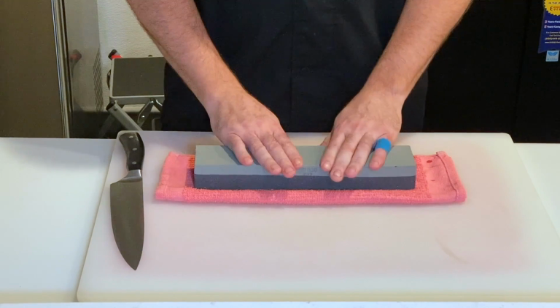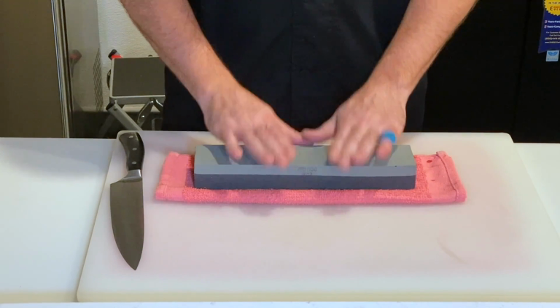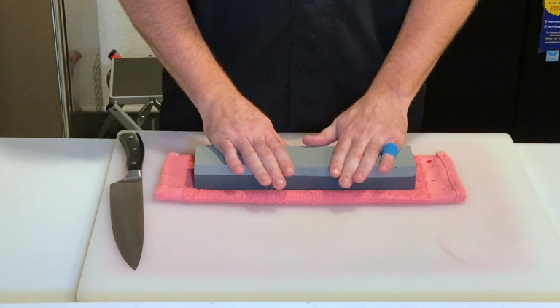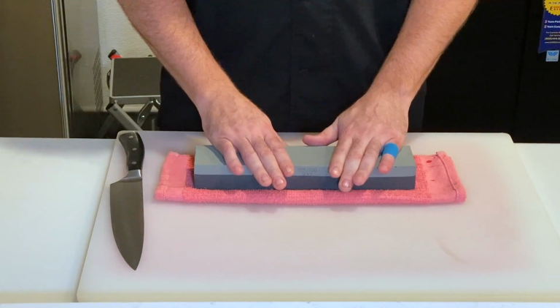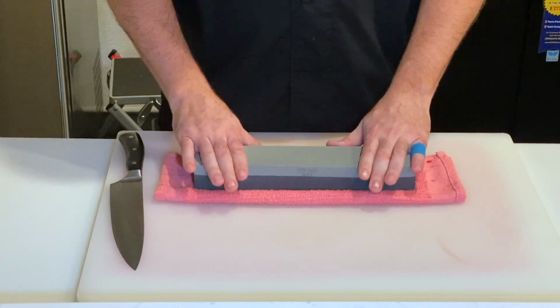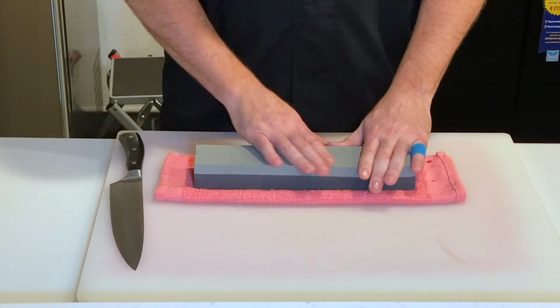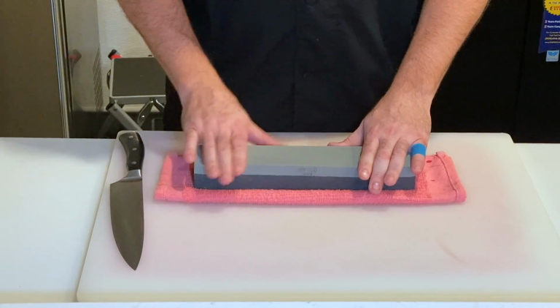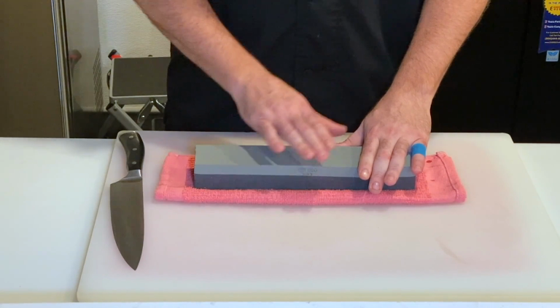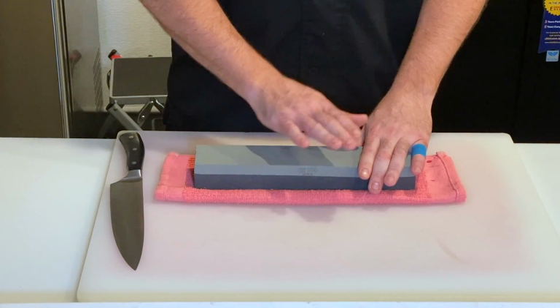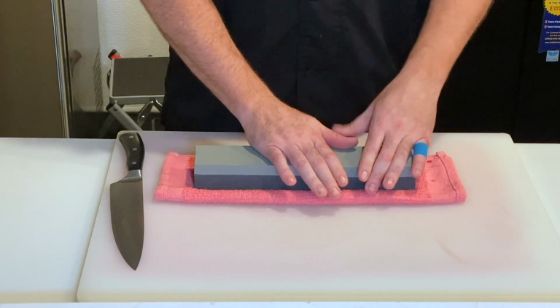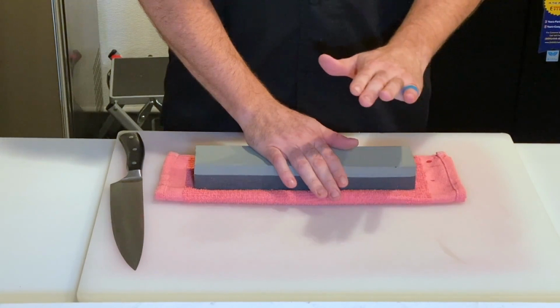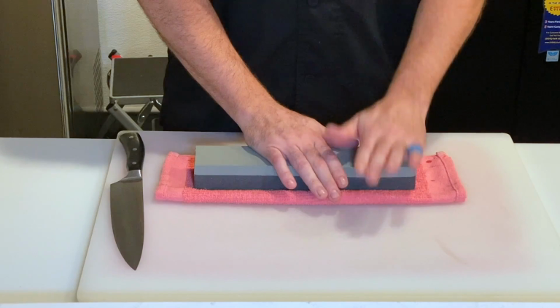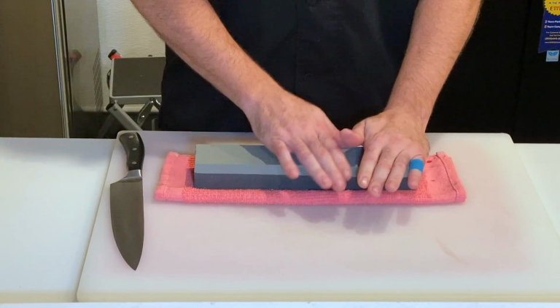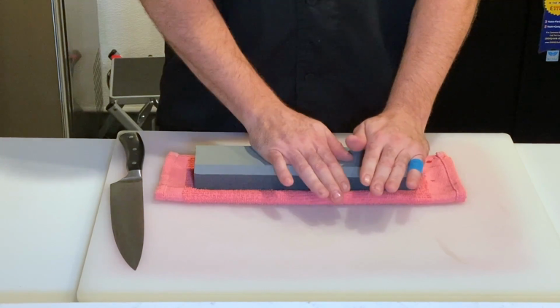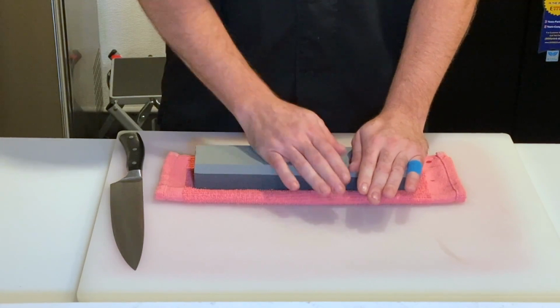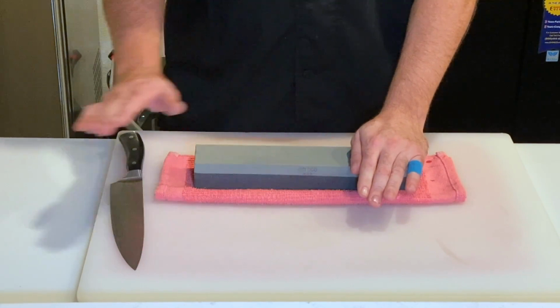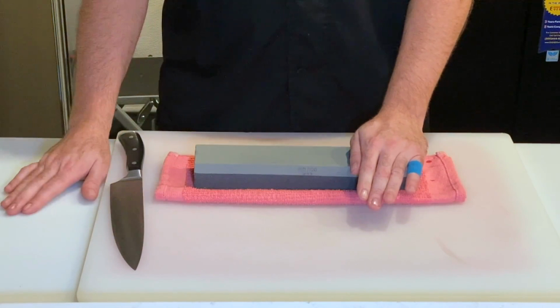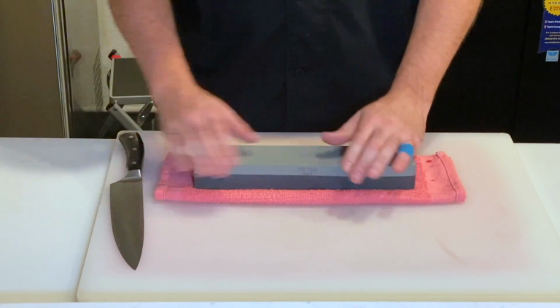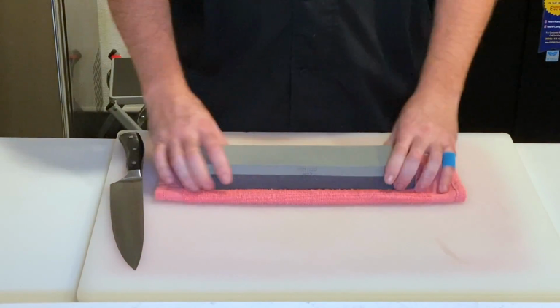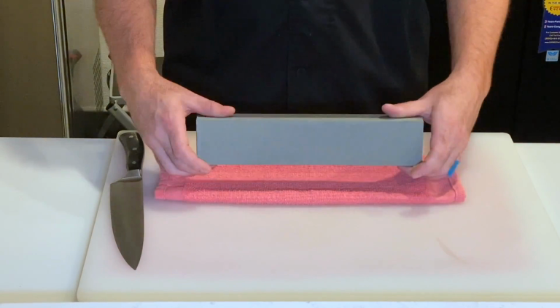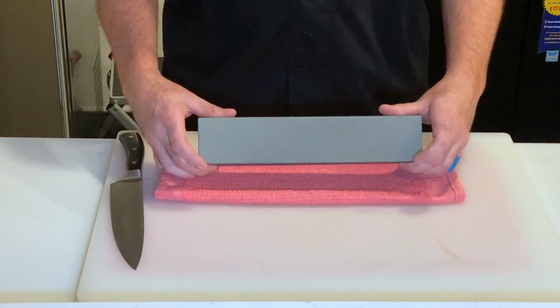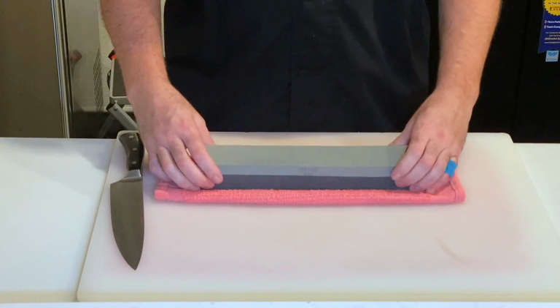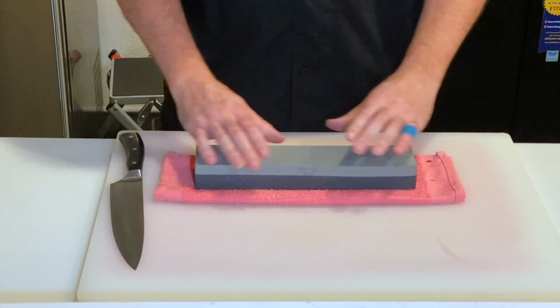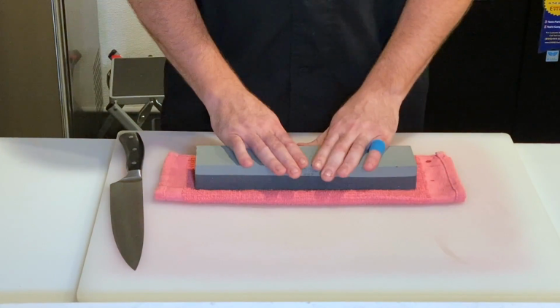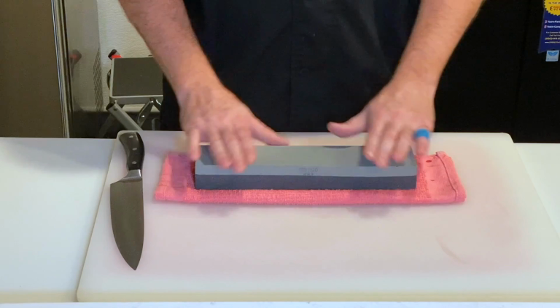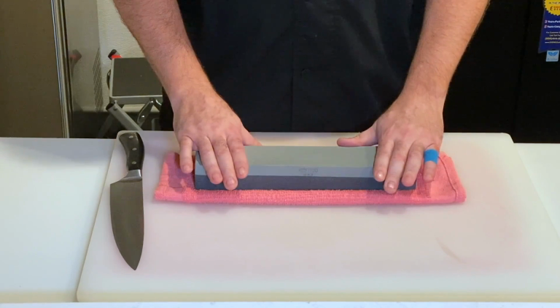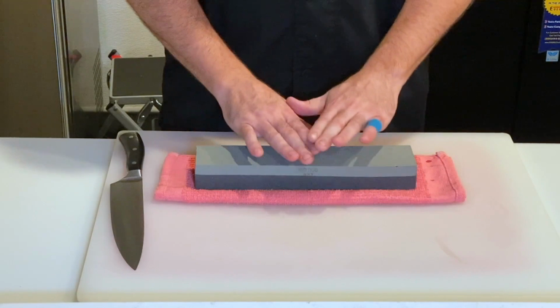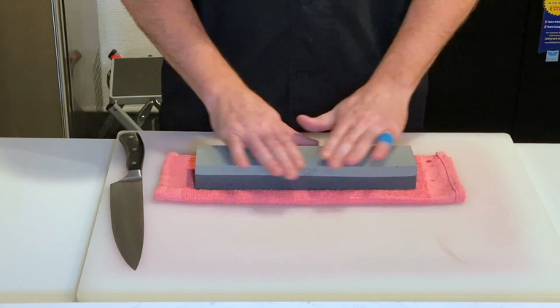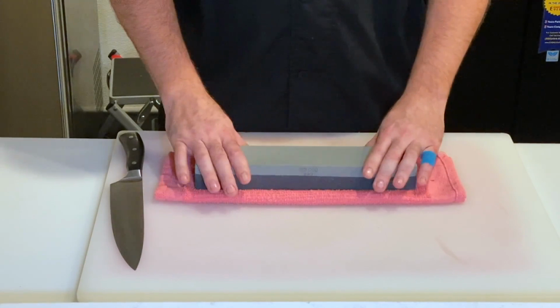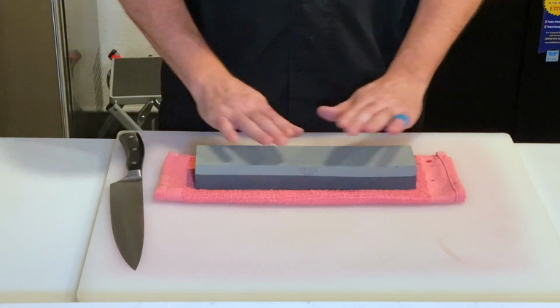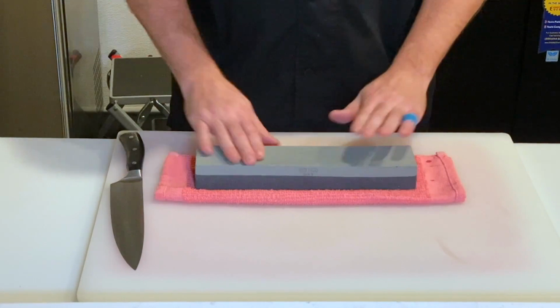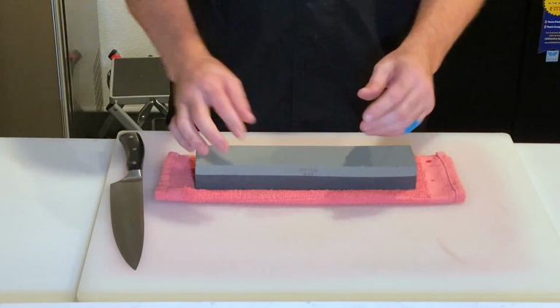With the stone itself, there's two types of whetstones. You could use an oil base or a water base. I typically prefer a water base — less mess, less chance of spills, and it's easy to work with.